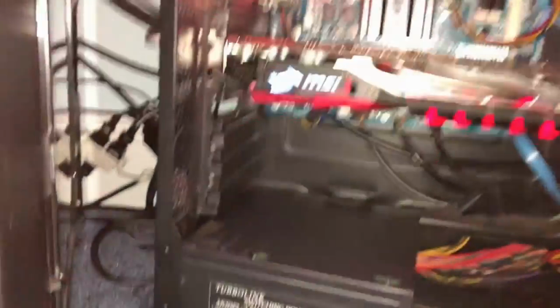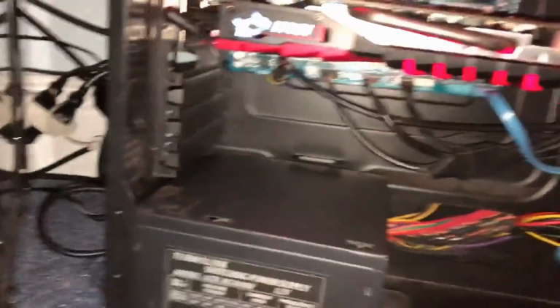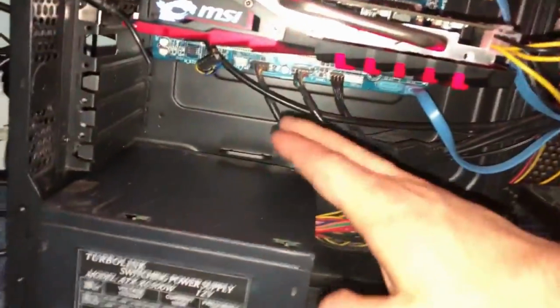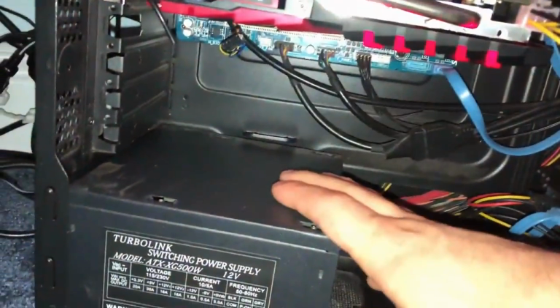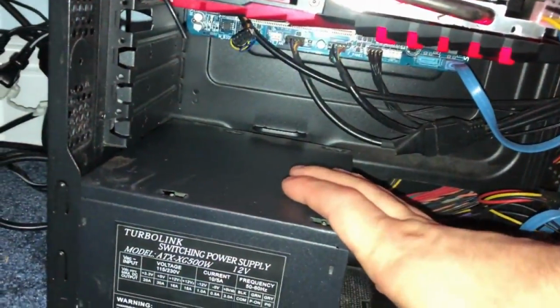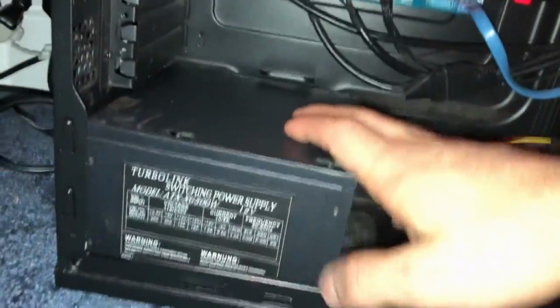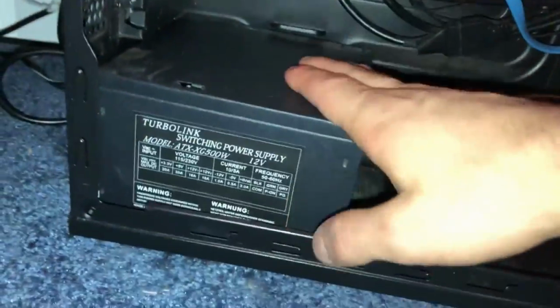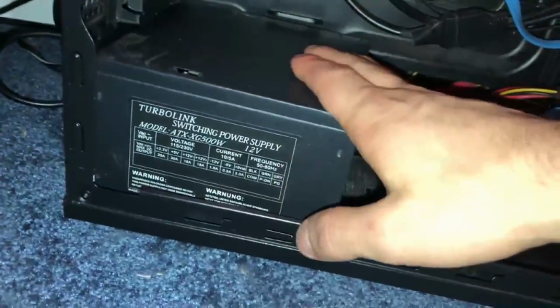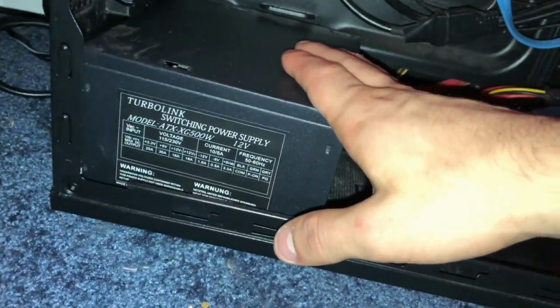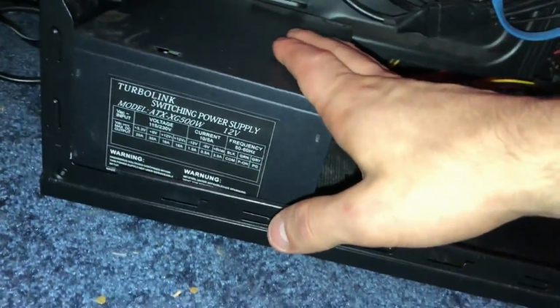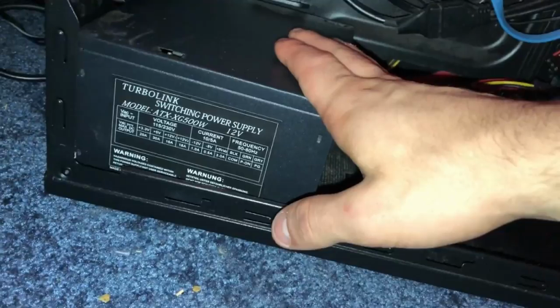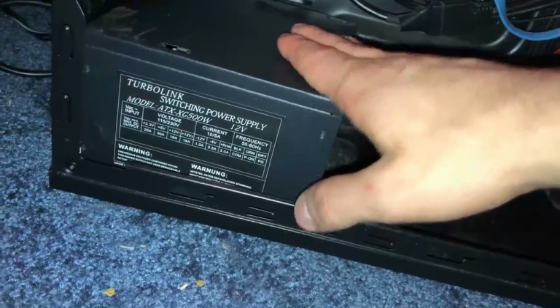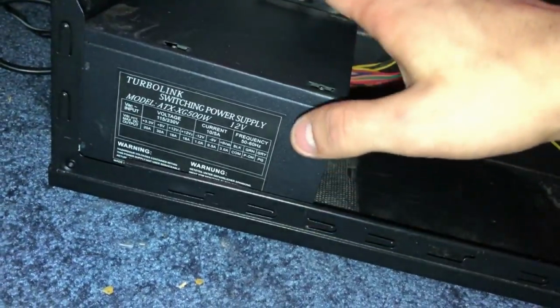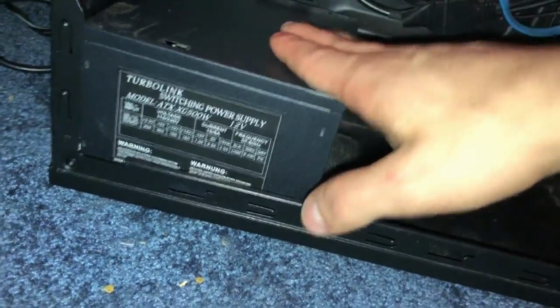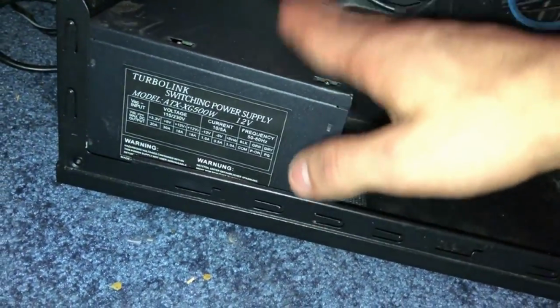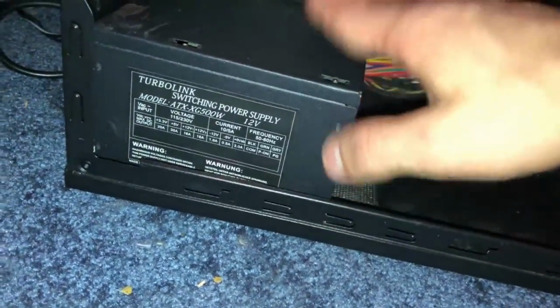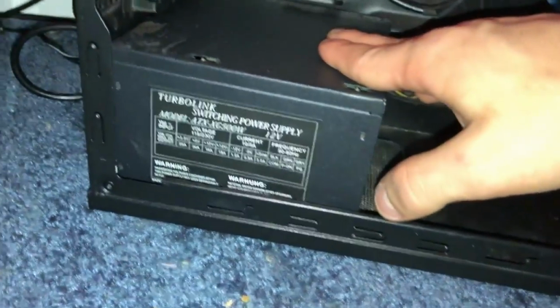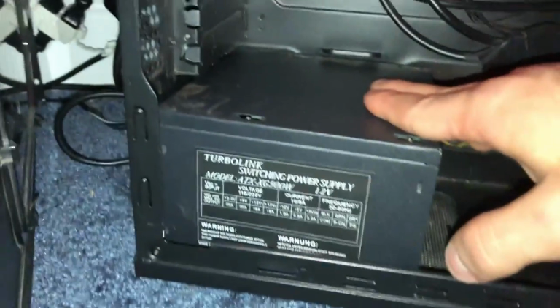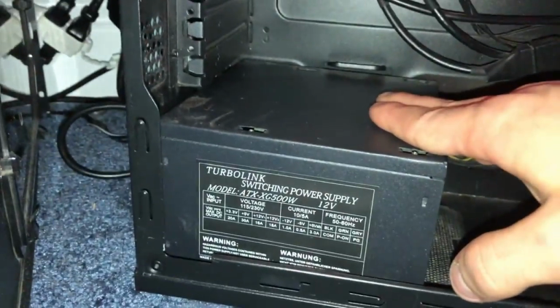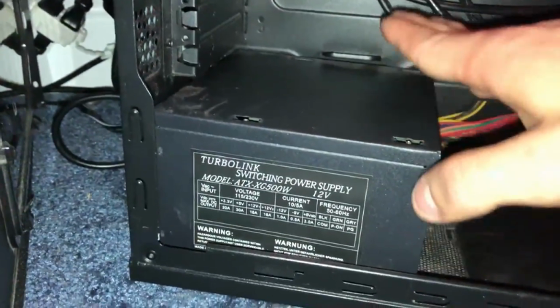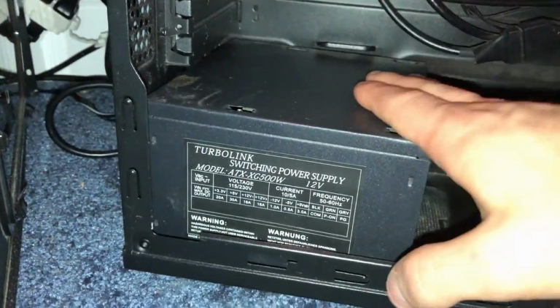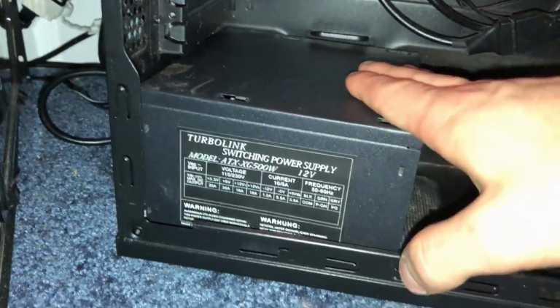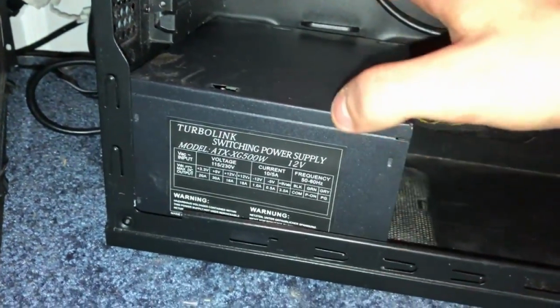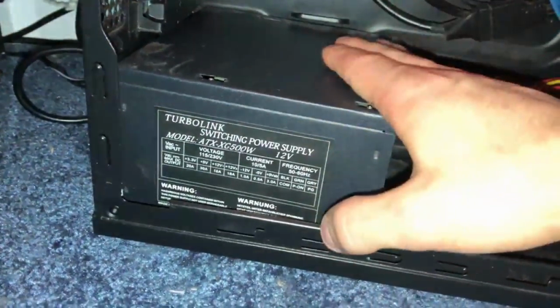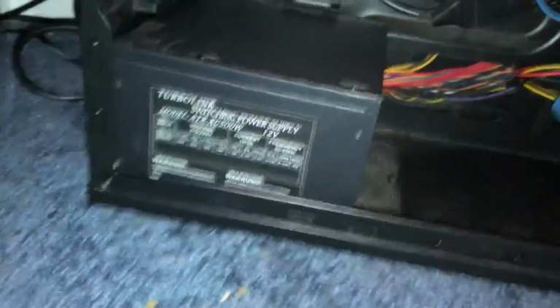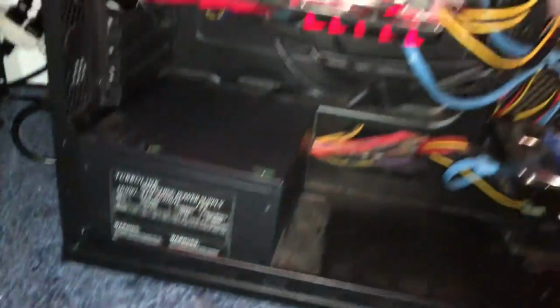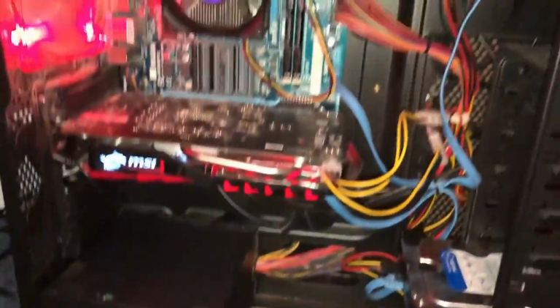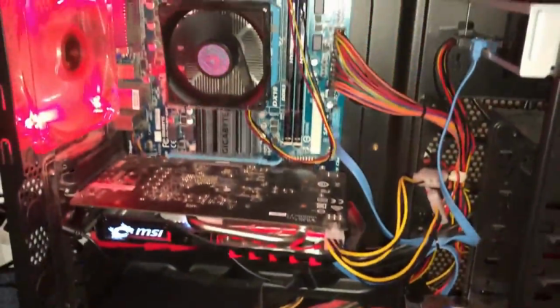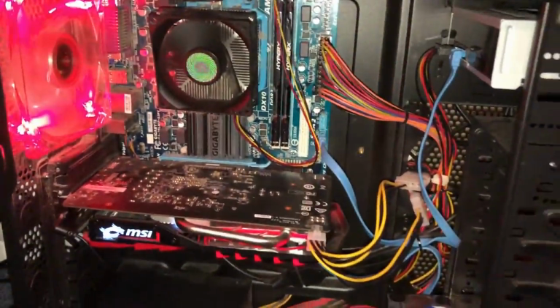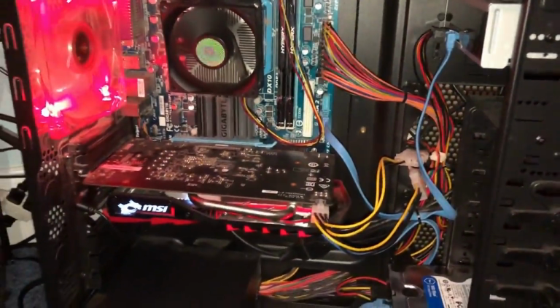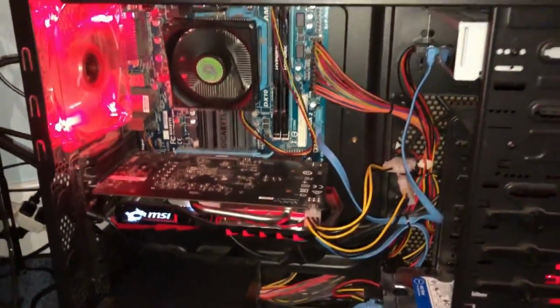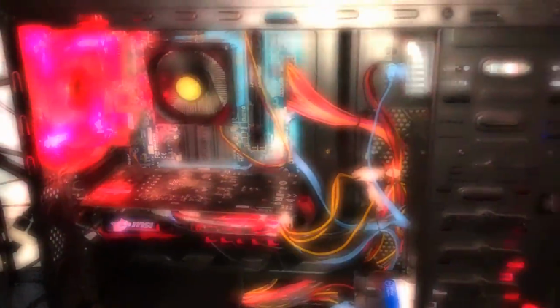I have a beautiful power supply. This has never failed me. I've had this for a few good years and she is still running. Check out the model — she is beautiful, still intact, and I love the red on it.